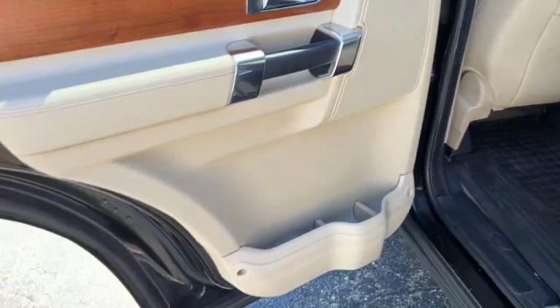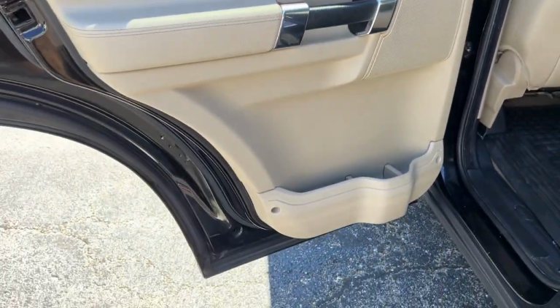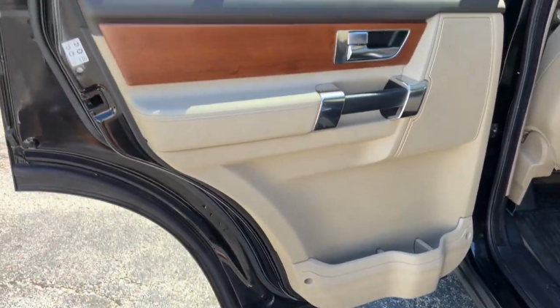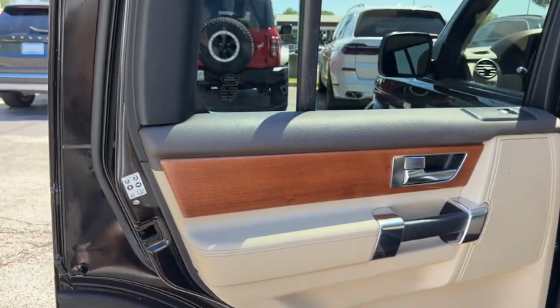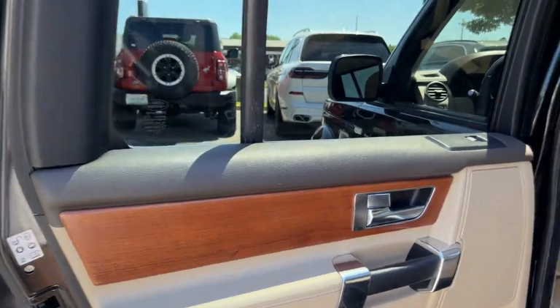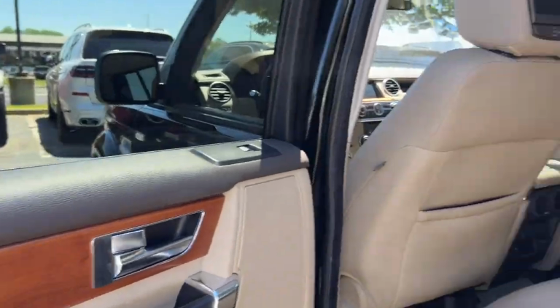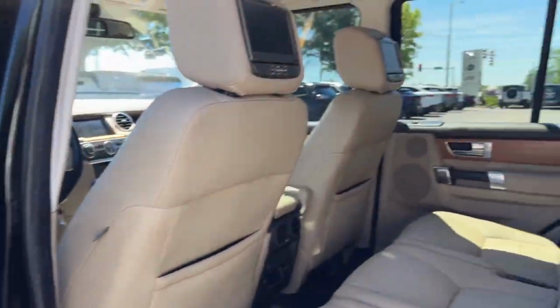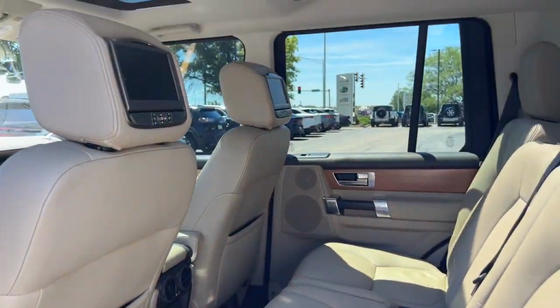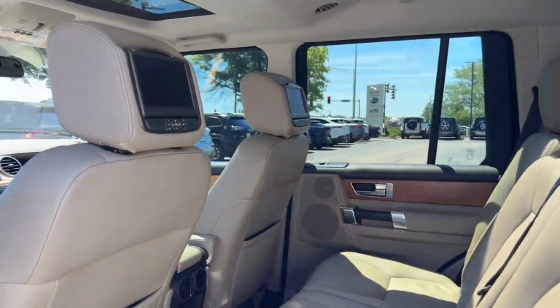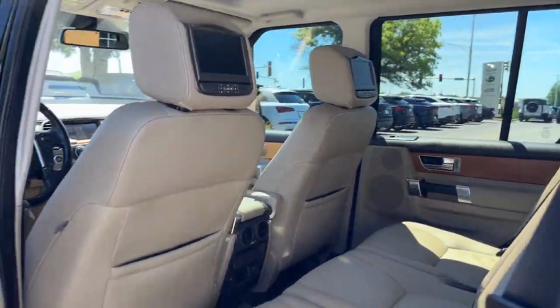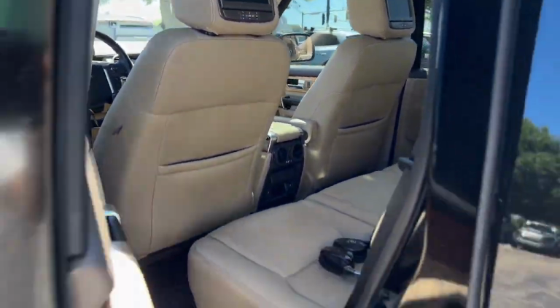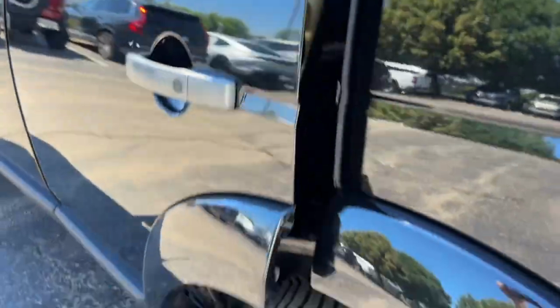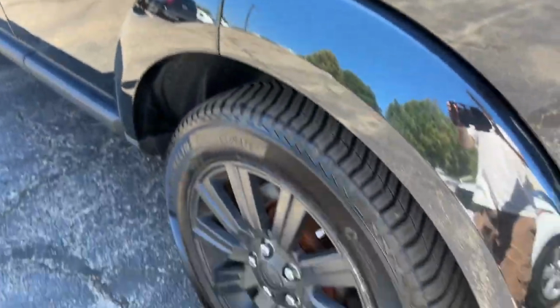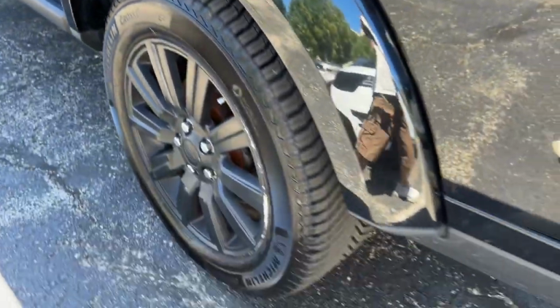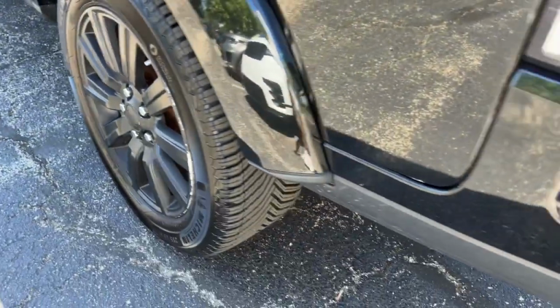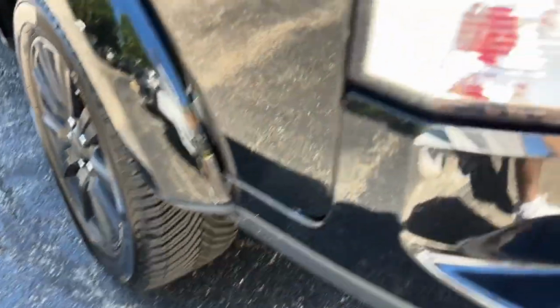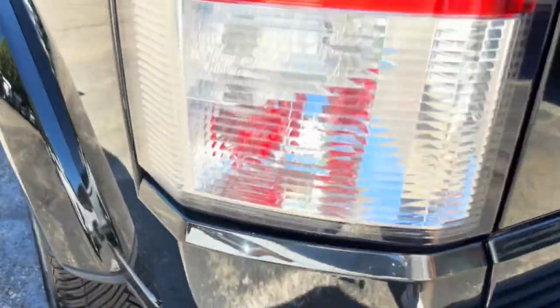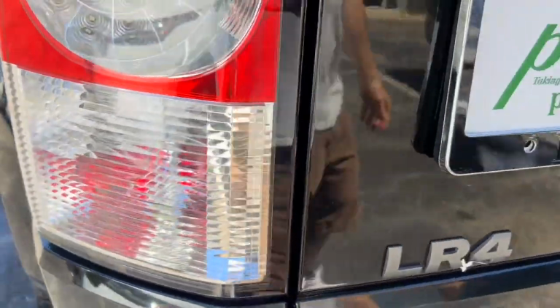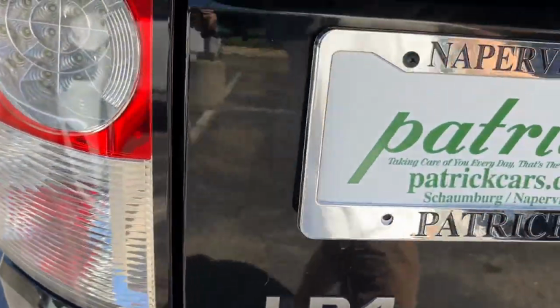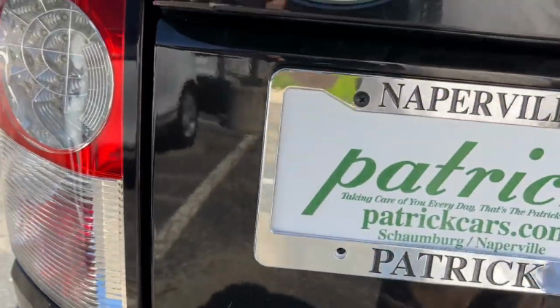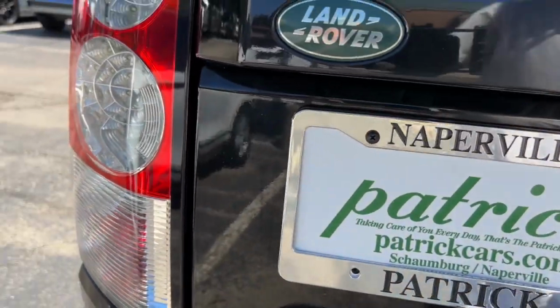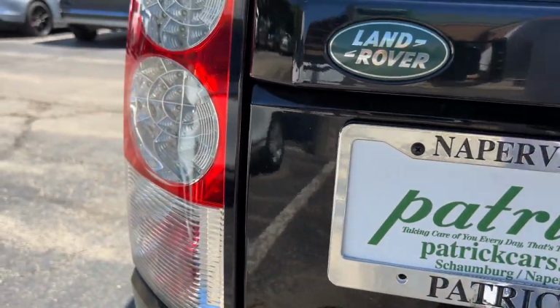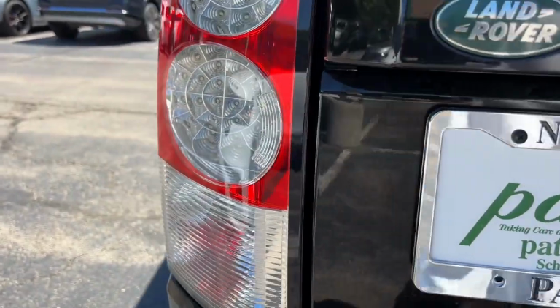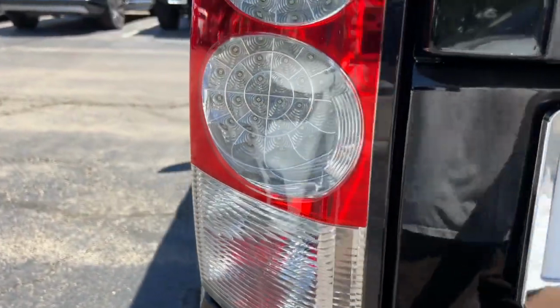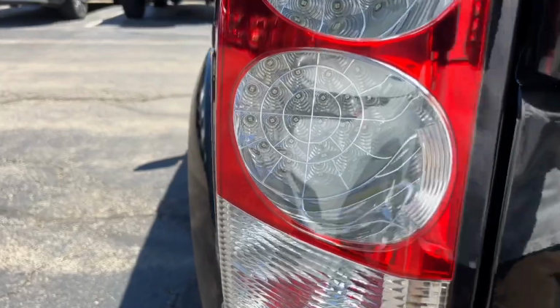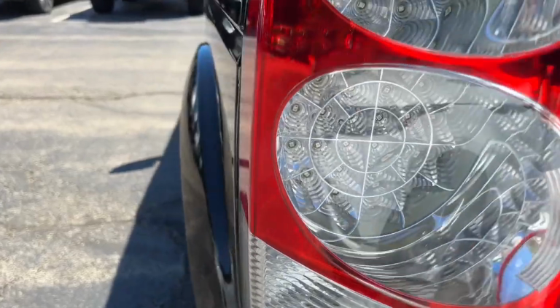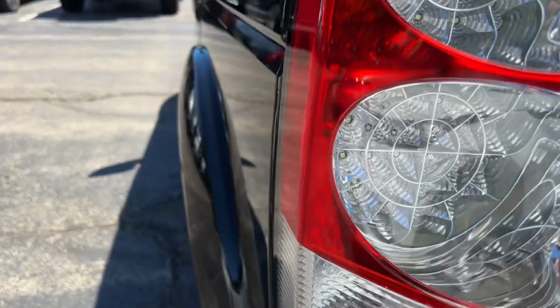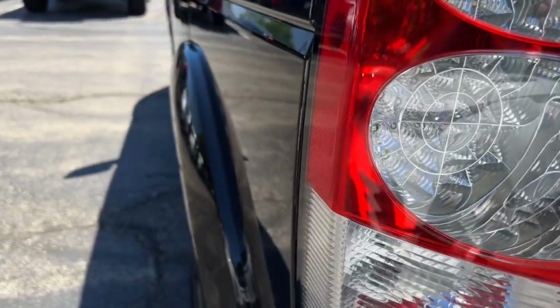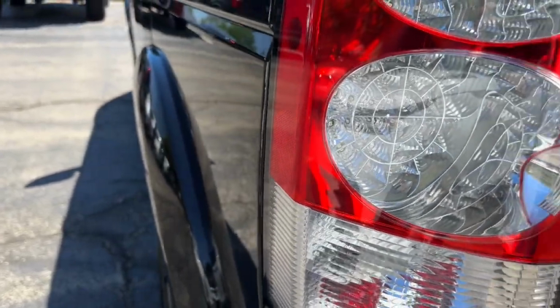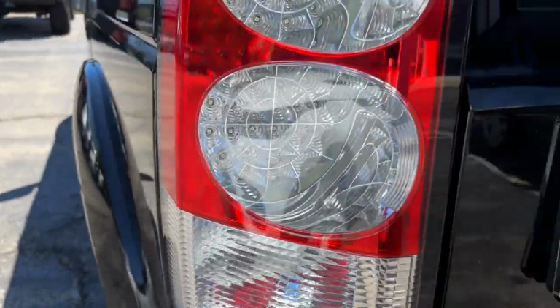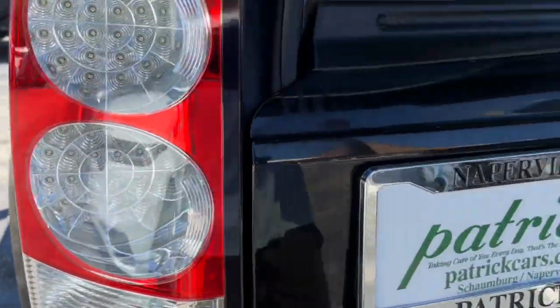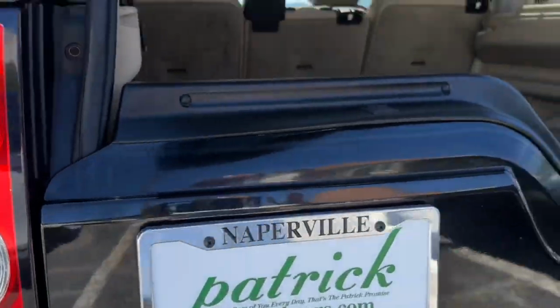Feel prepared for adventure when you navigate your world in this ruggedly capable LR4. Our team will give you an outstanding test drive experience. Stop in today.